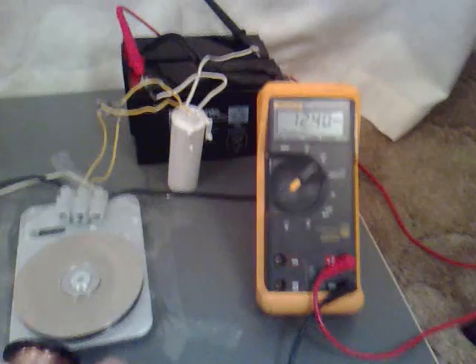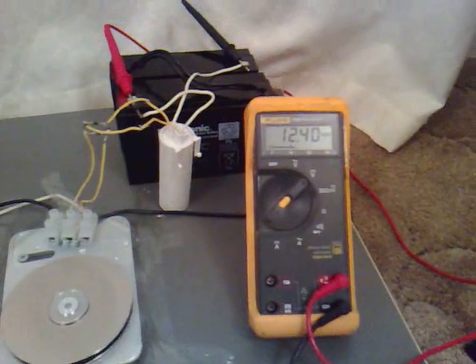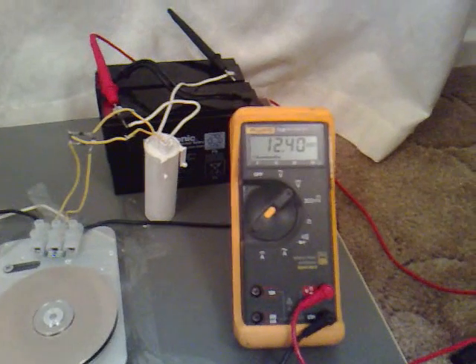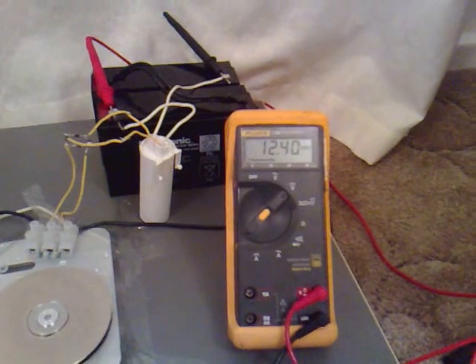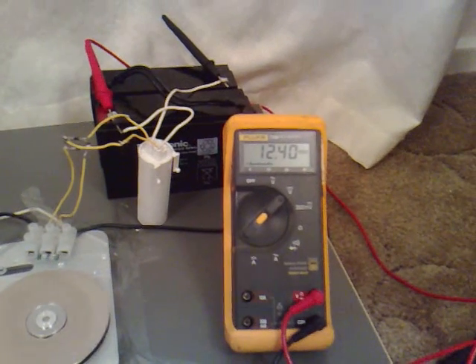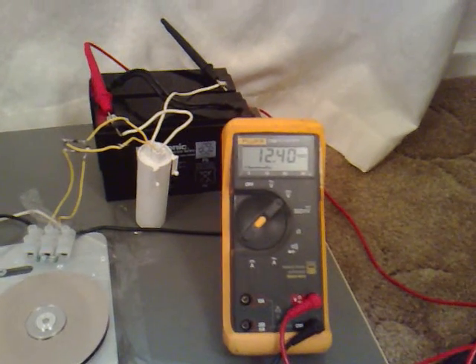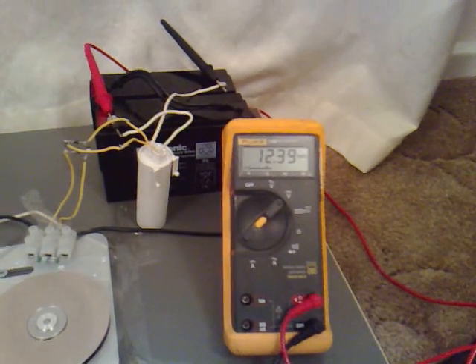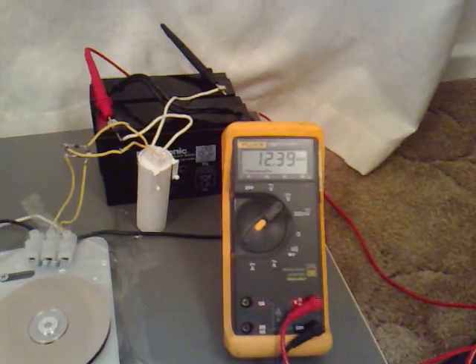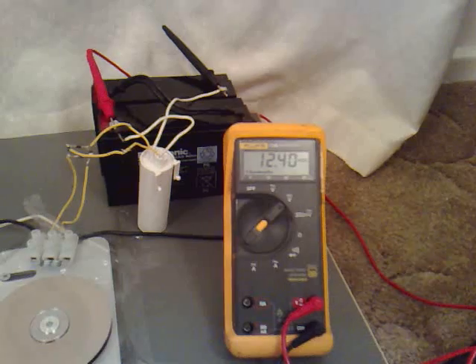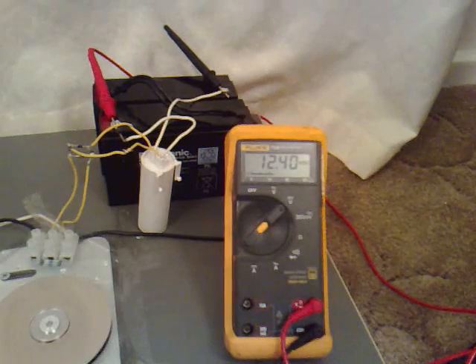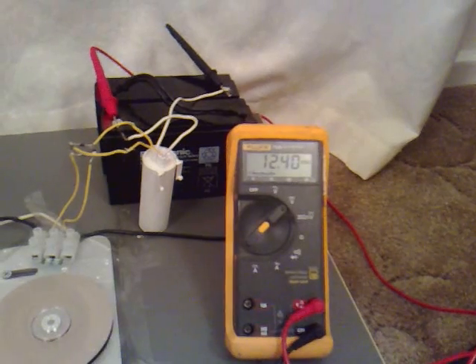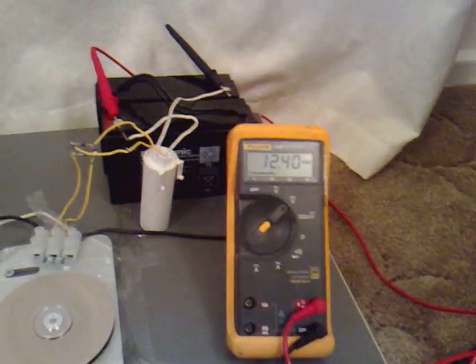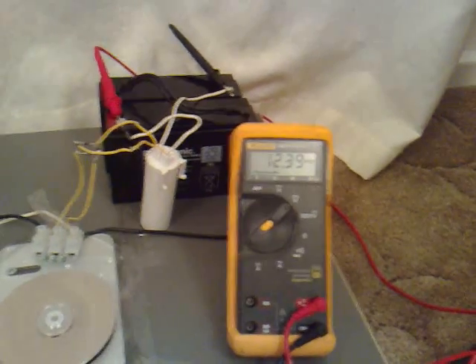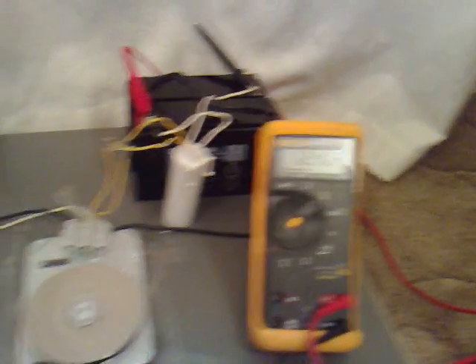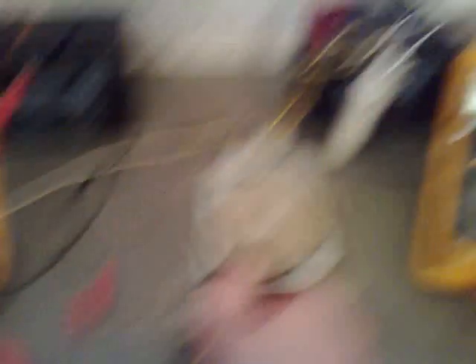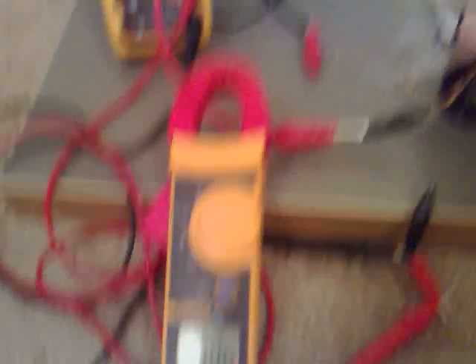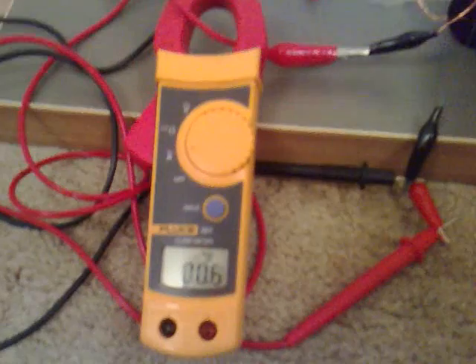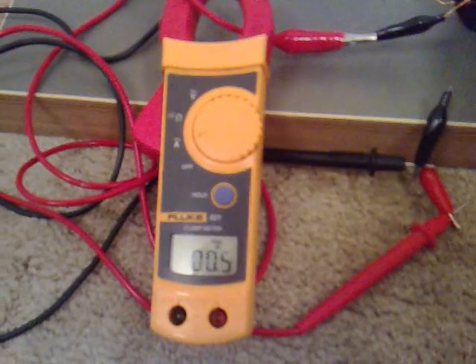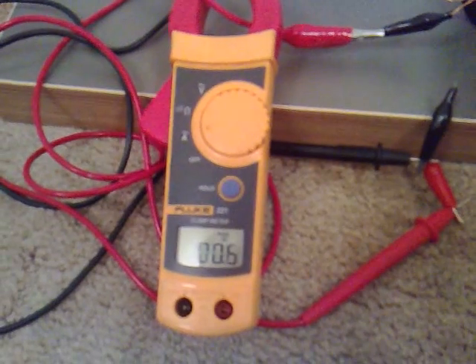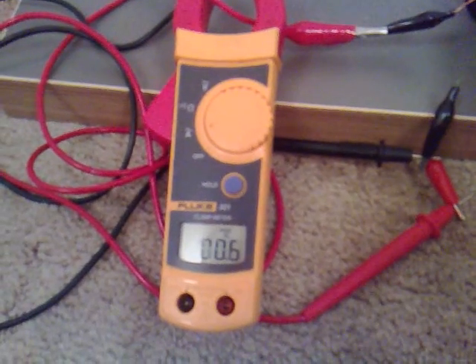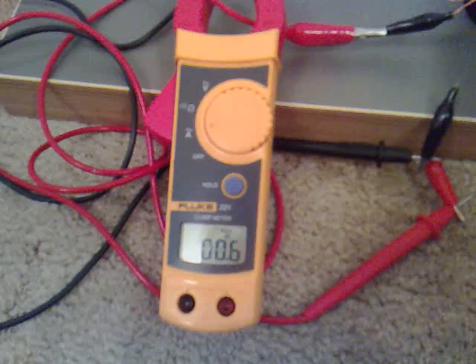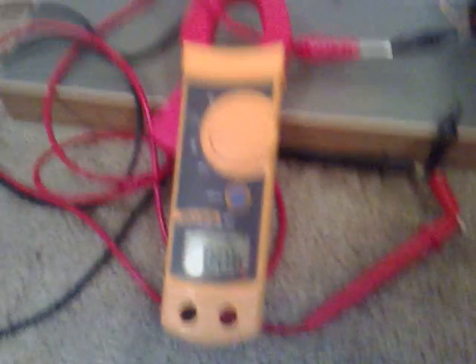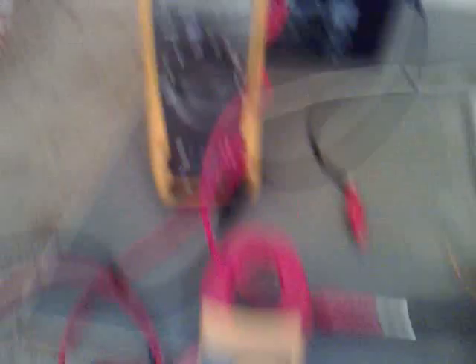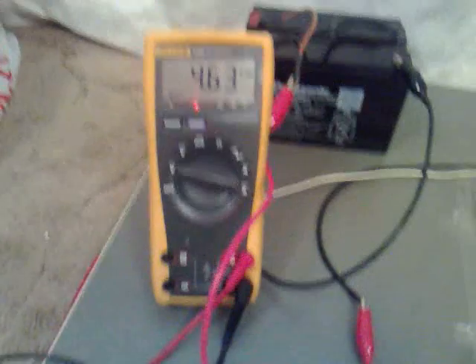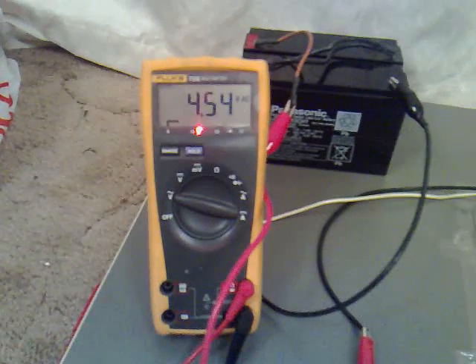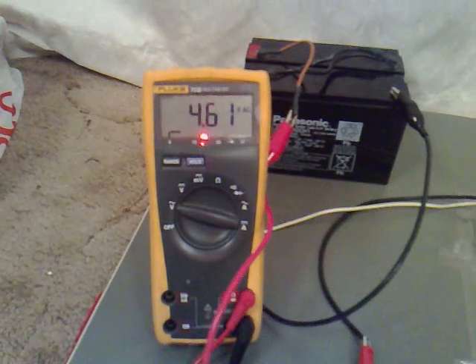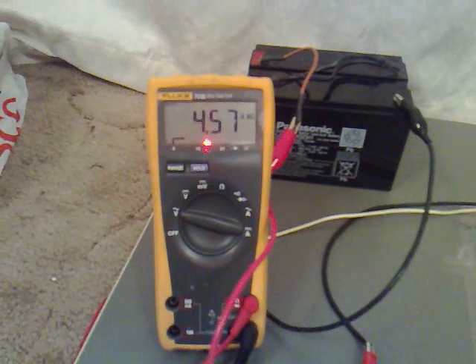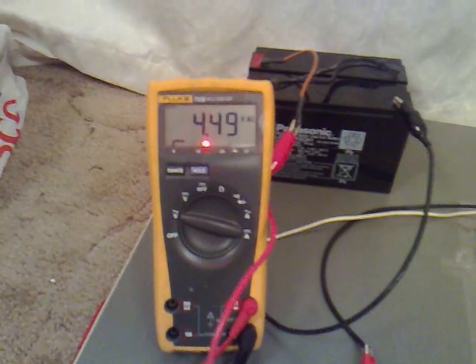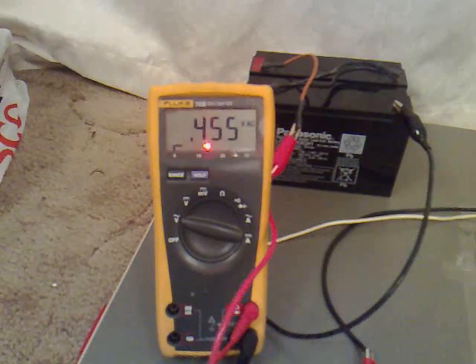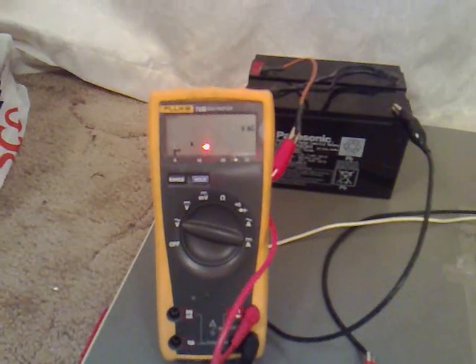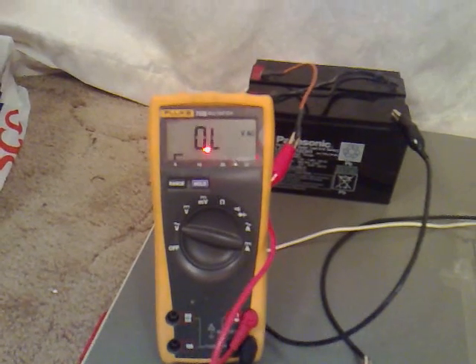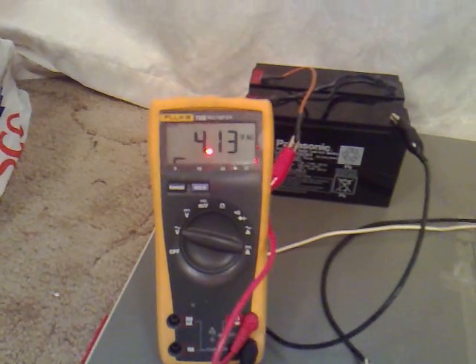And that's charging at 12.4 volts, 12.4. That went down again there, even though we're still maintaining the same sort of voltage.